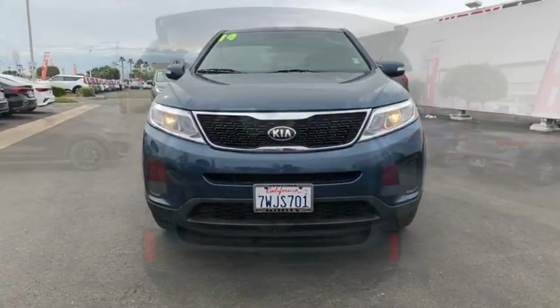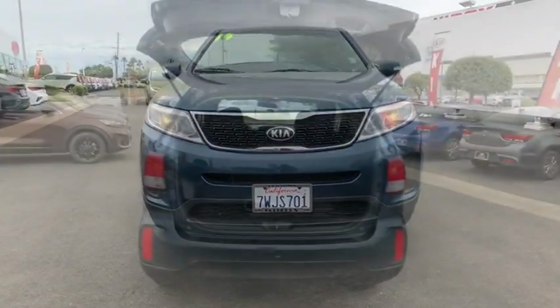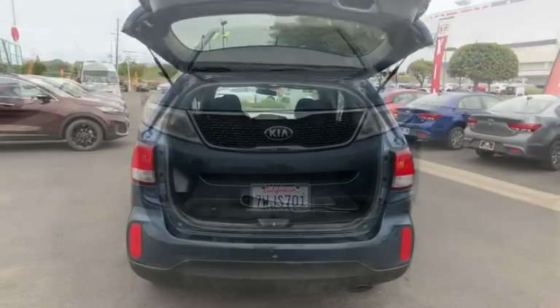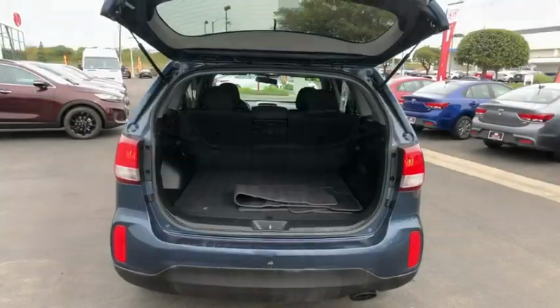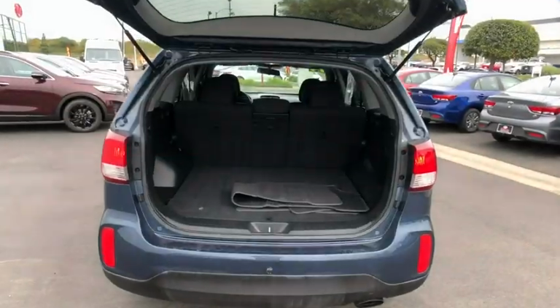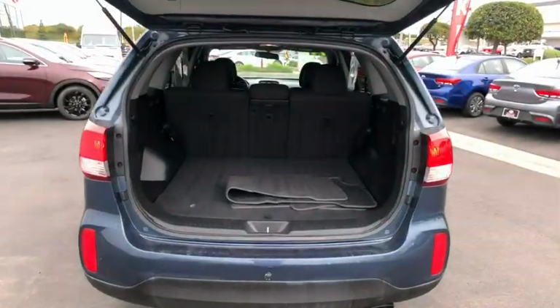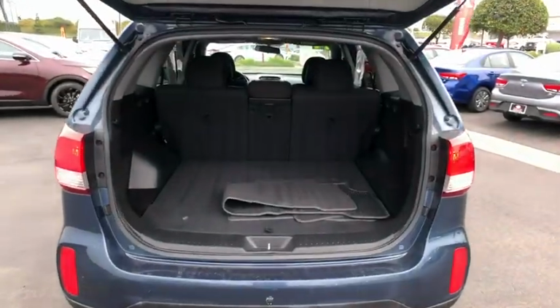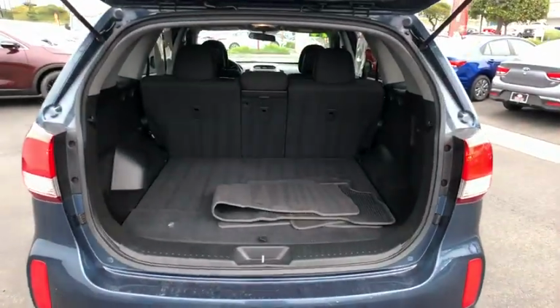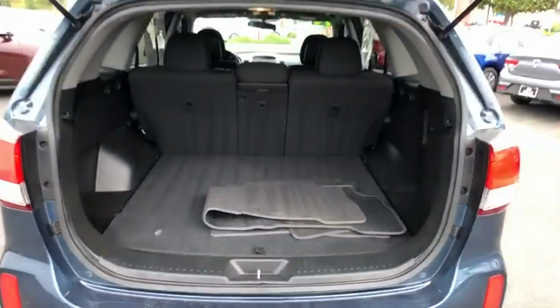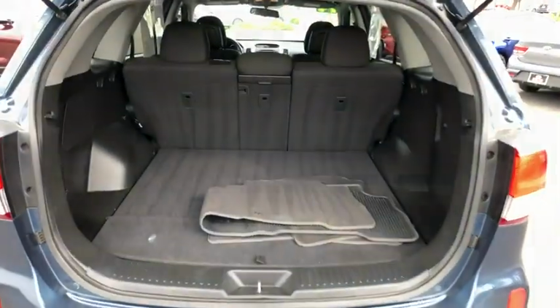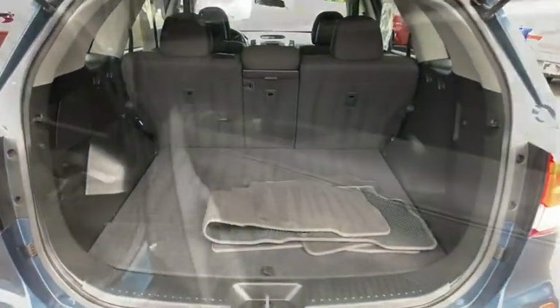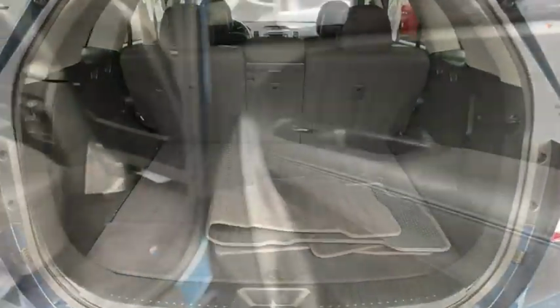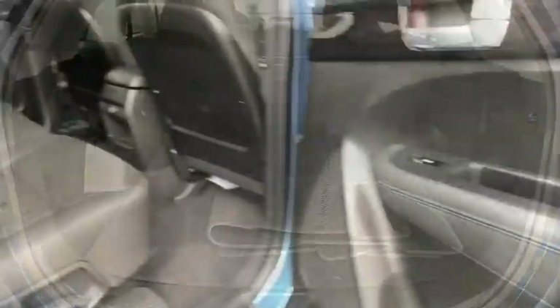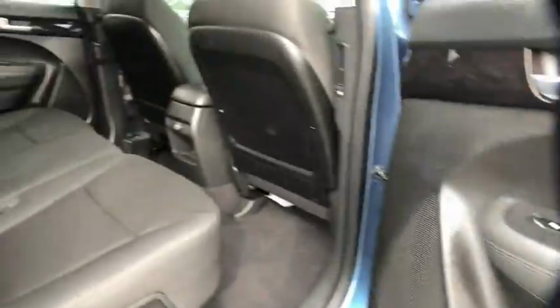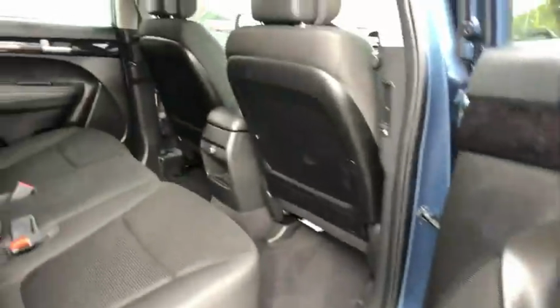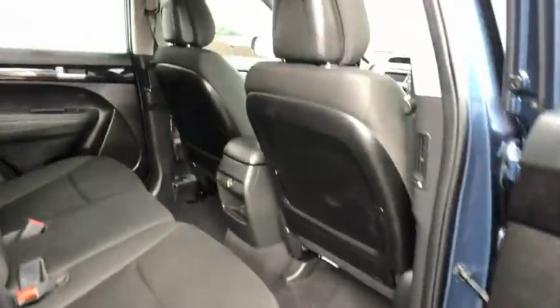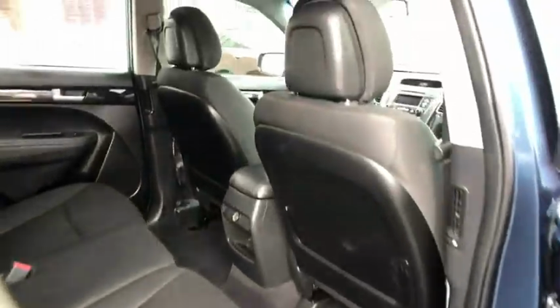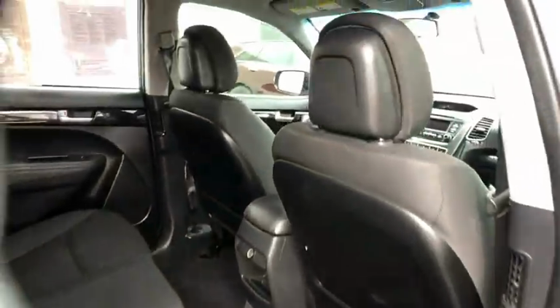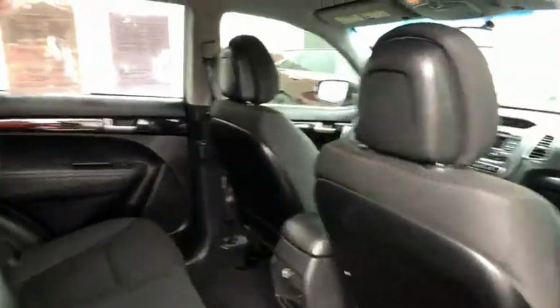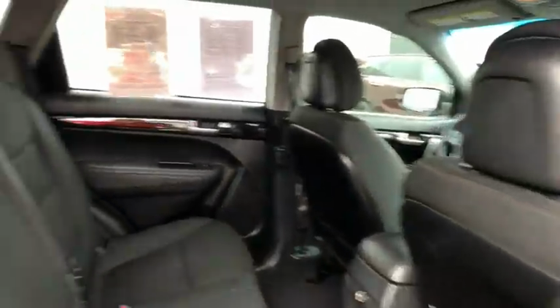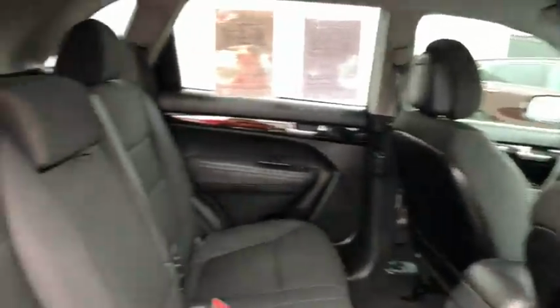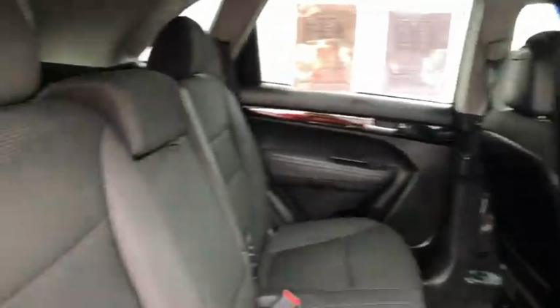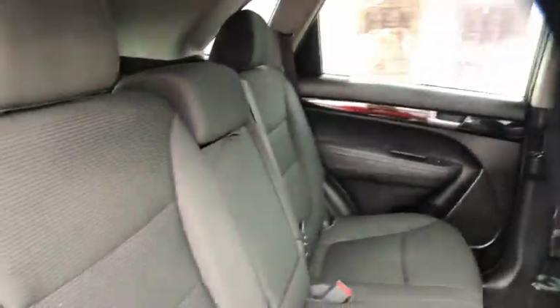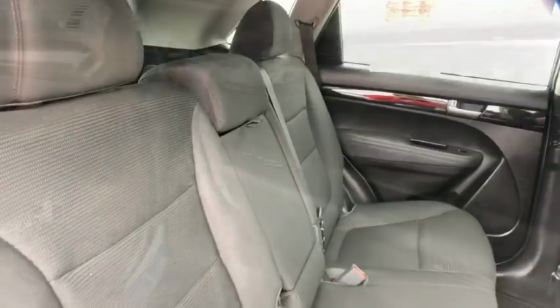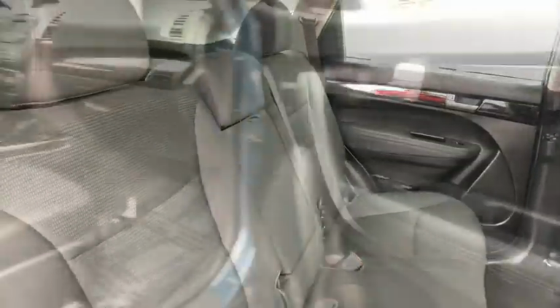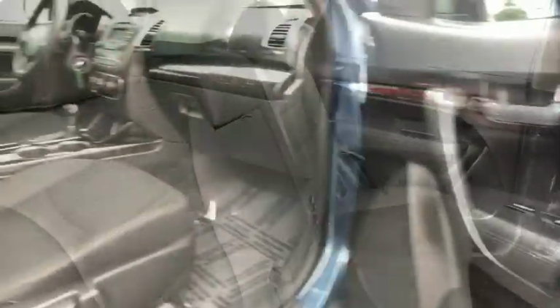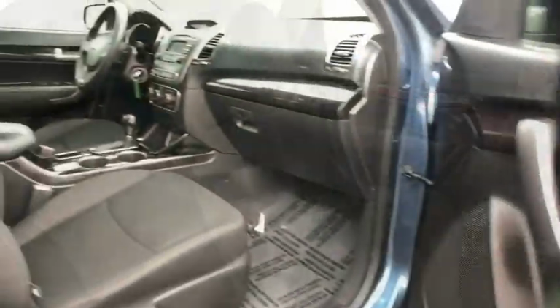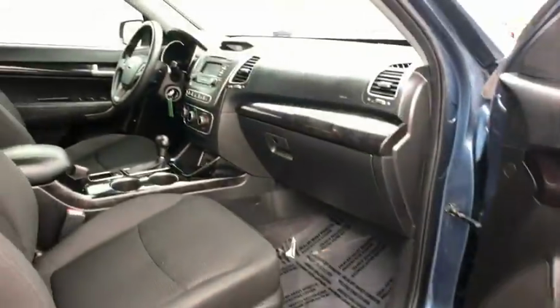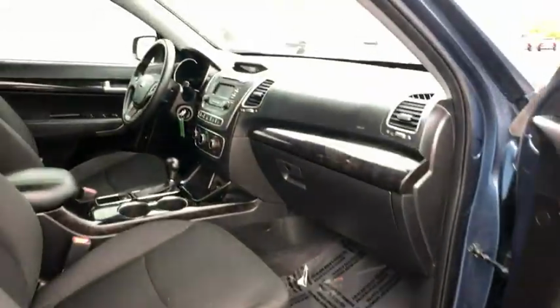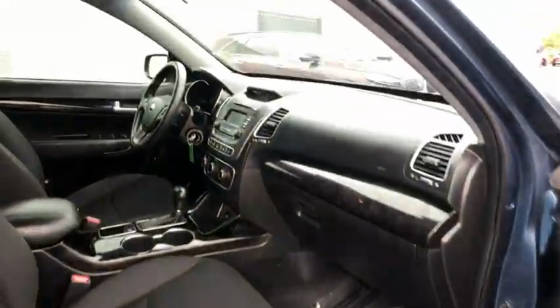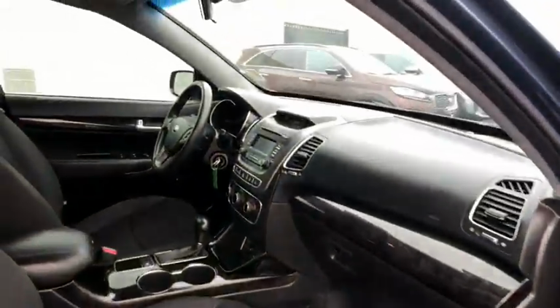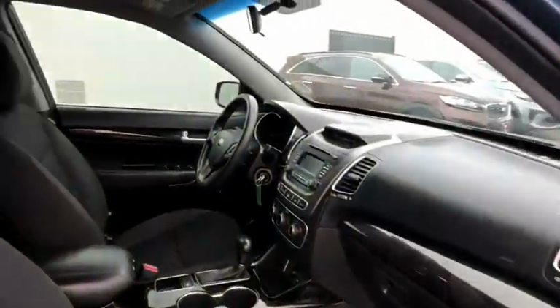rear window wiper, driver vanity mirror, front reading lamp. If you like it online, you'll love it in your driveway. Take it for a spin today.